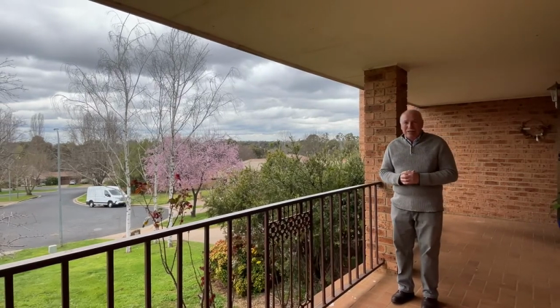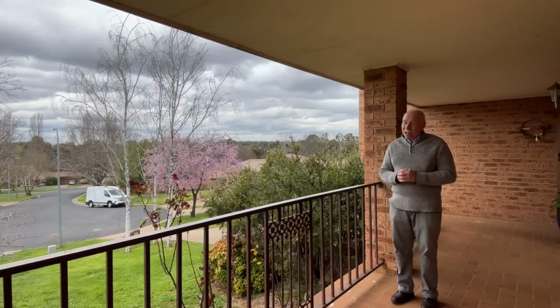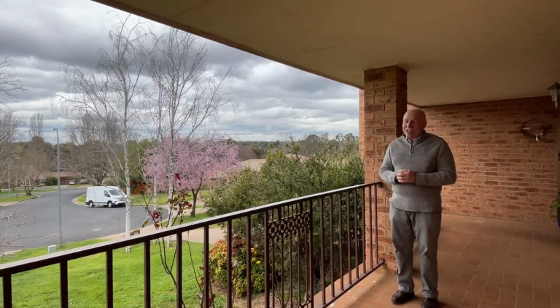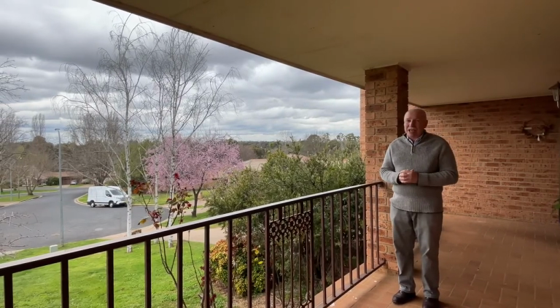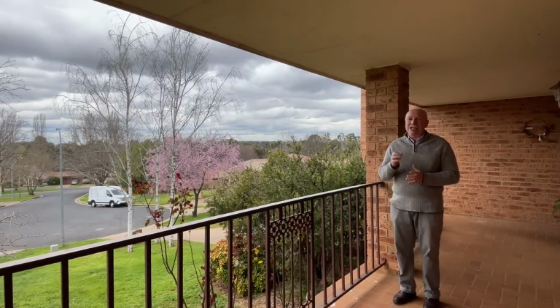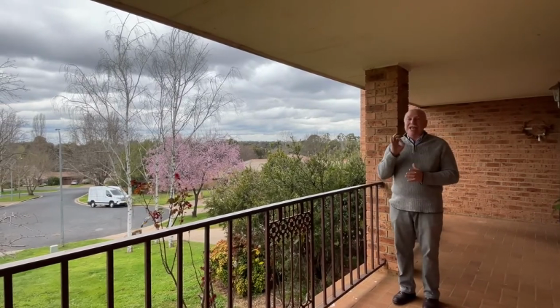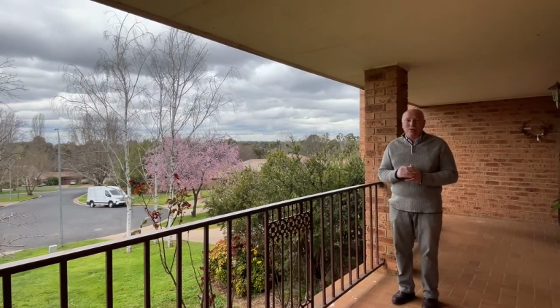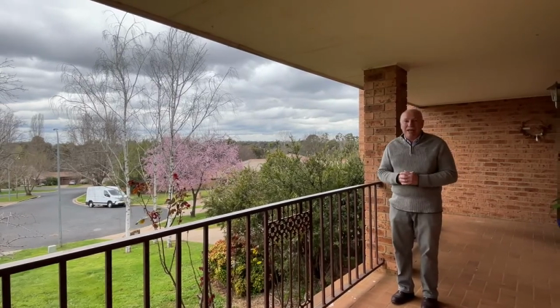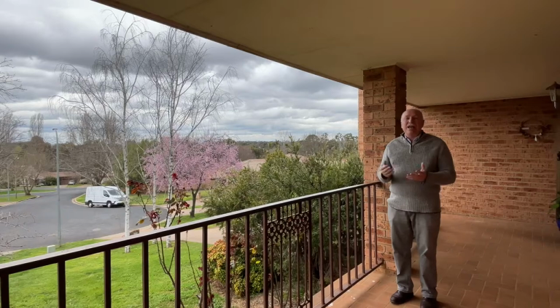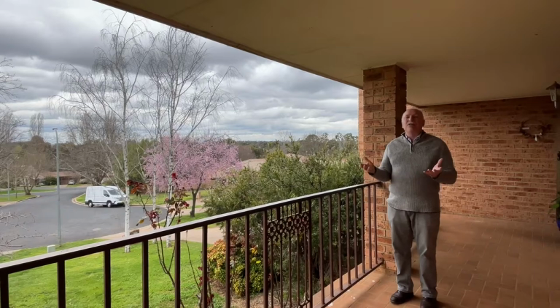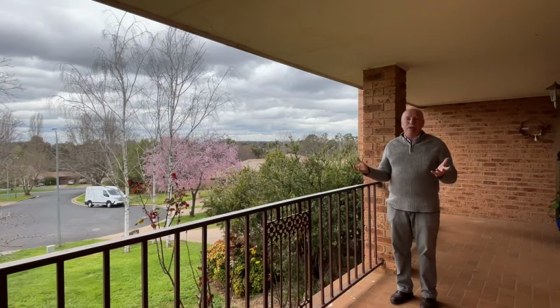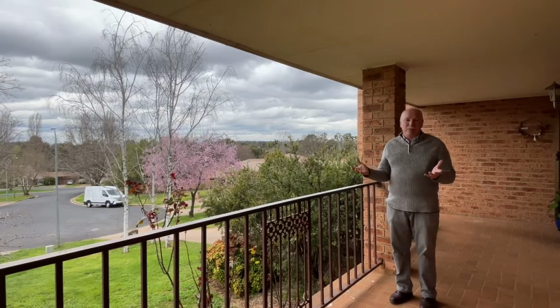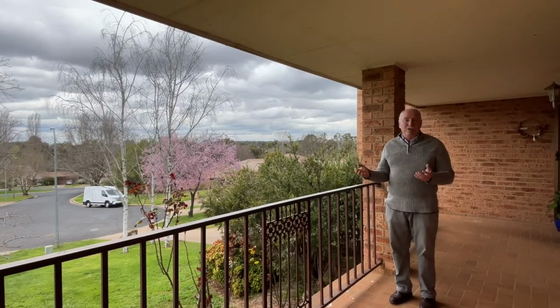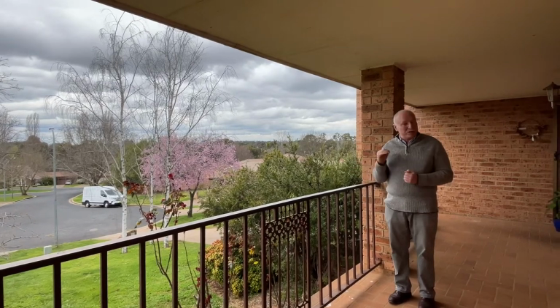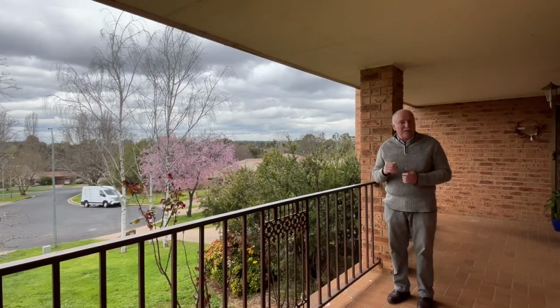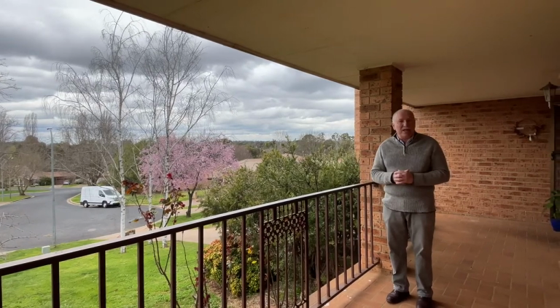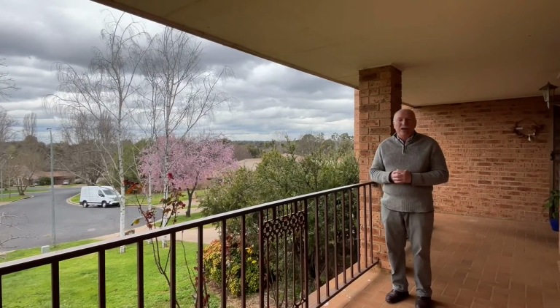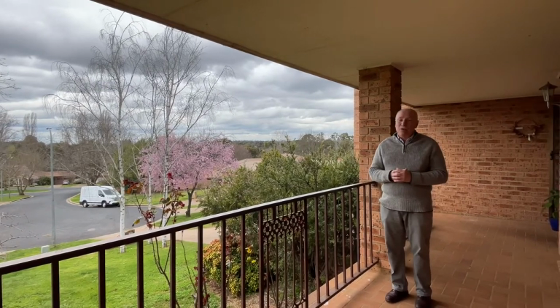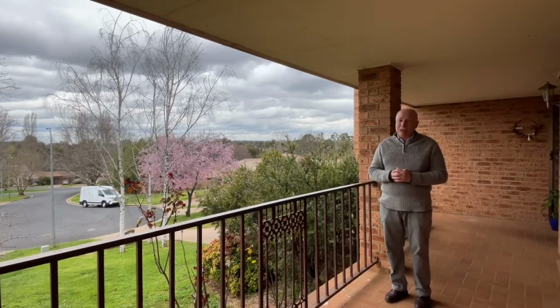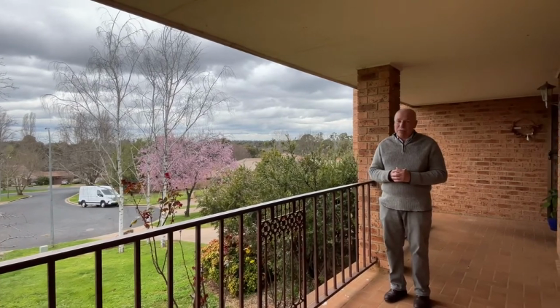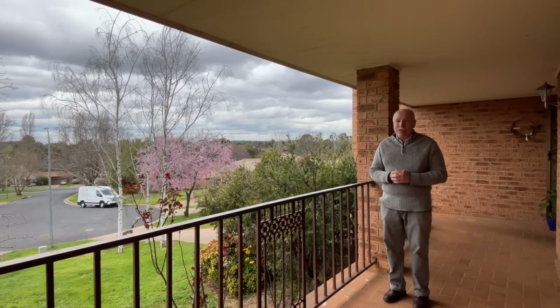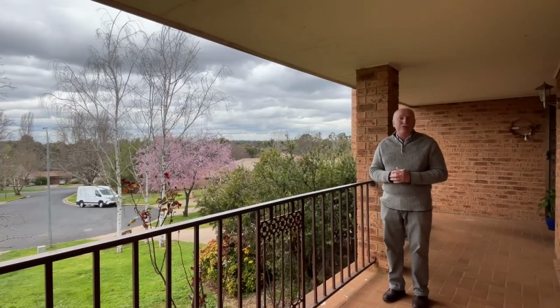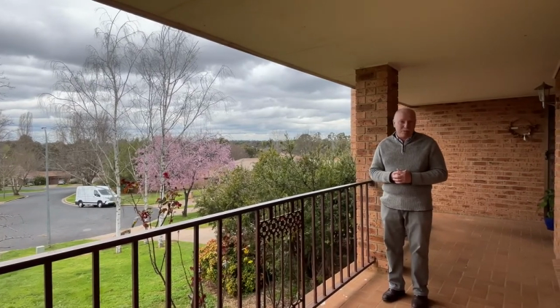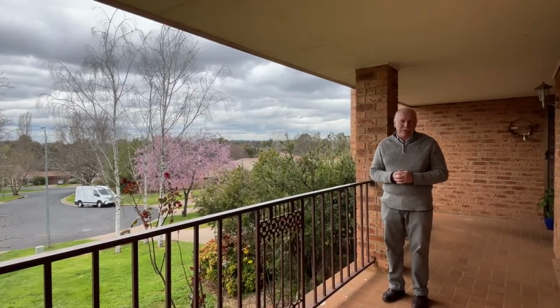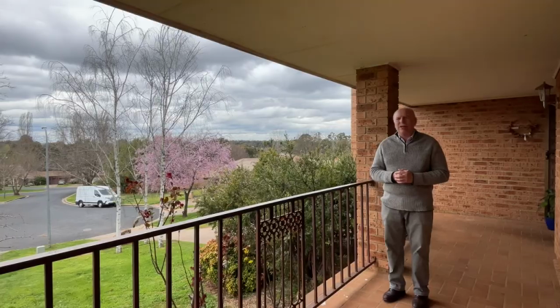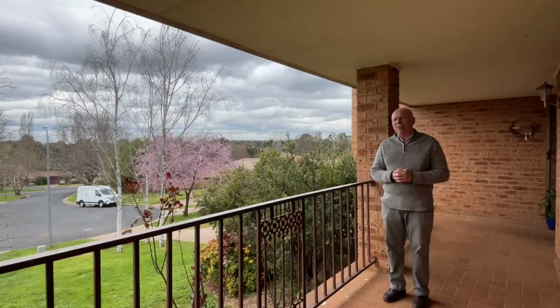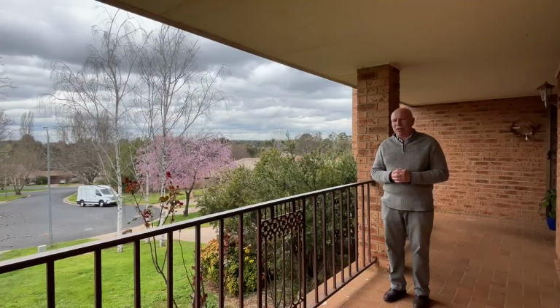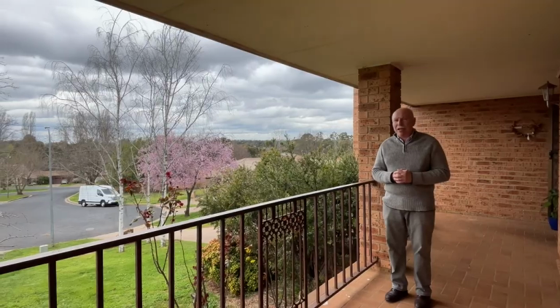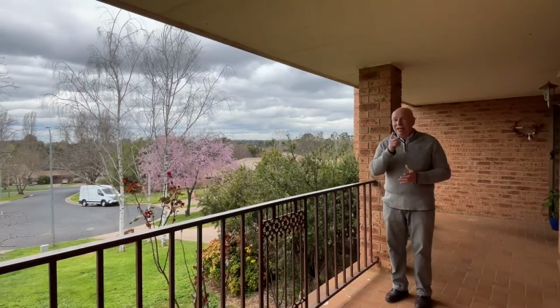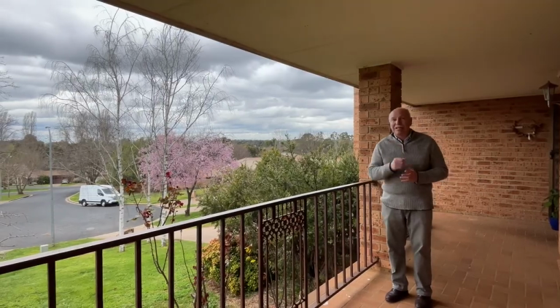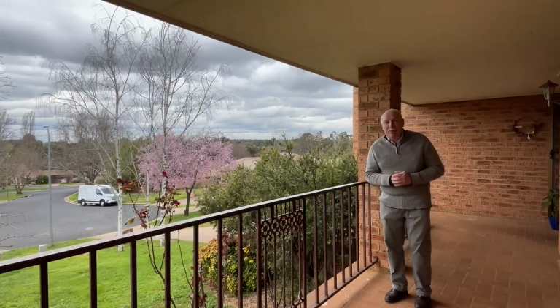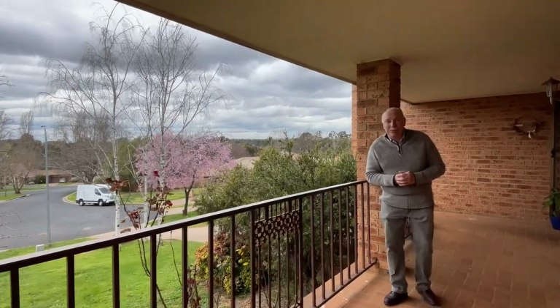Not only is the location A number one, the house big and beautiful. It's a tri-level house, four big bedrooms, three bathrooms and a huge double garage. Let's have a quick look through.